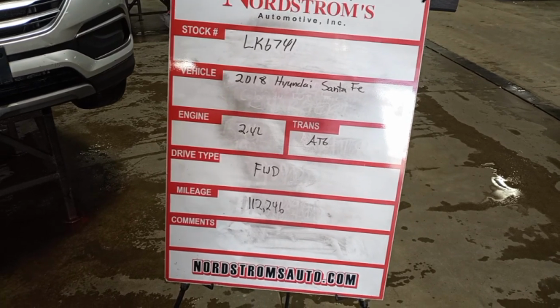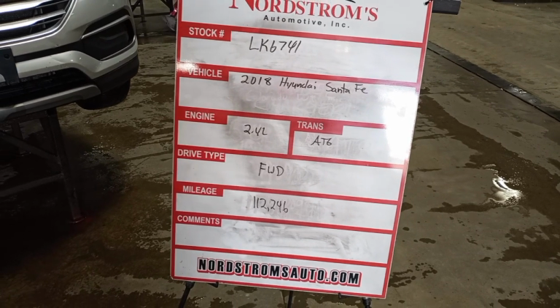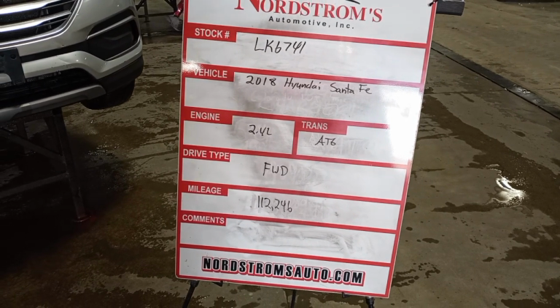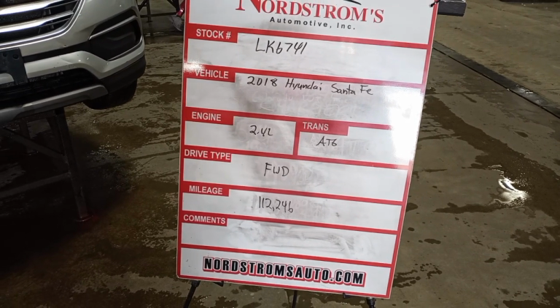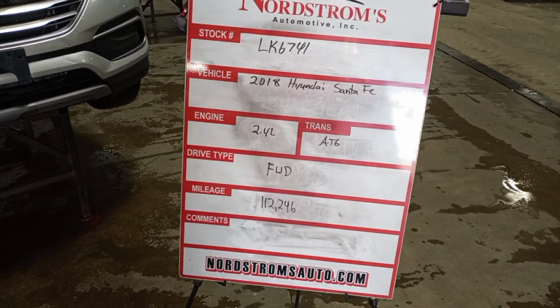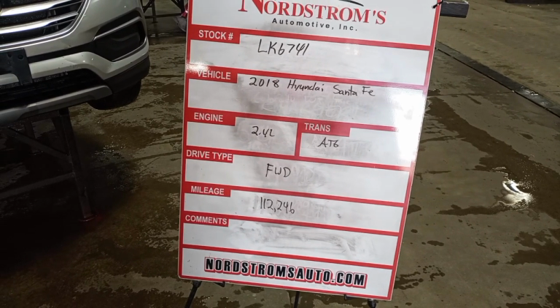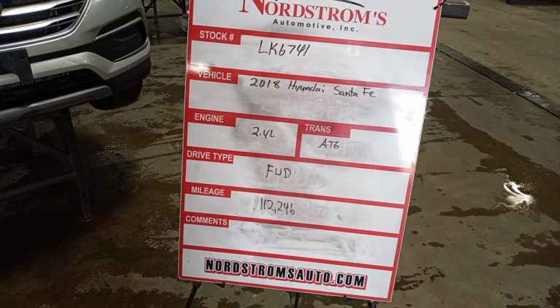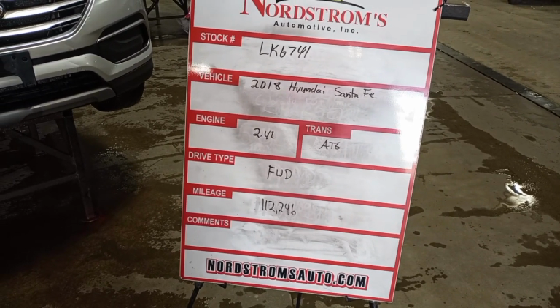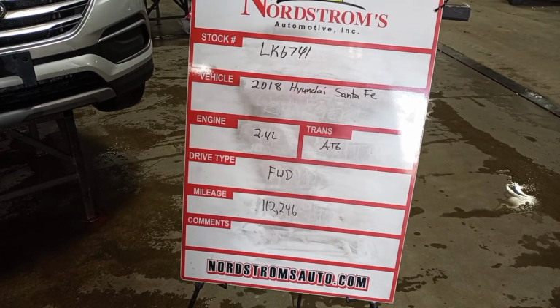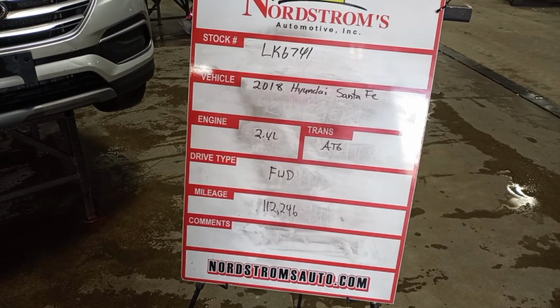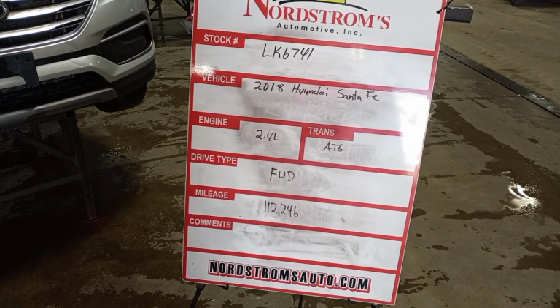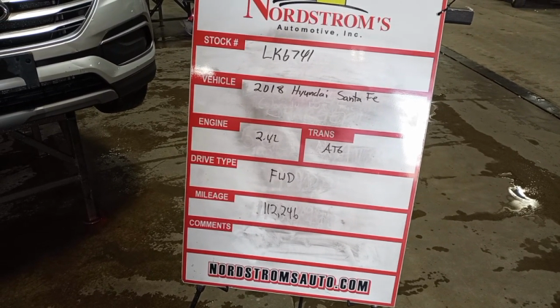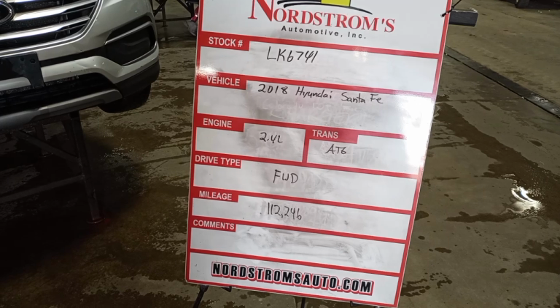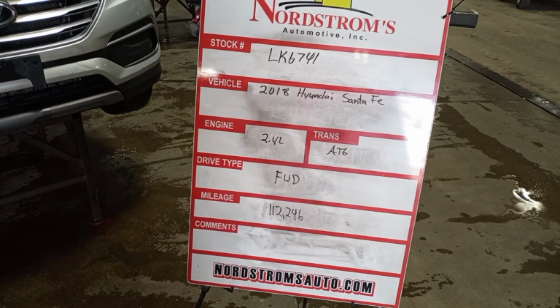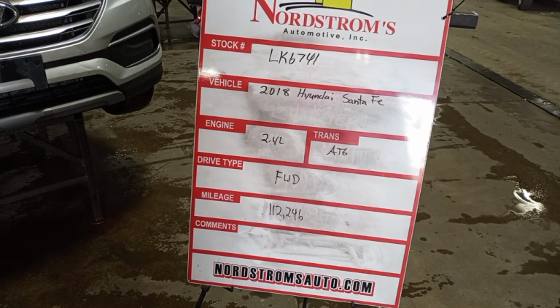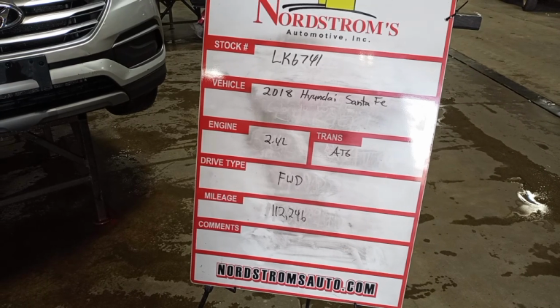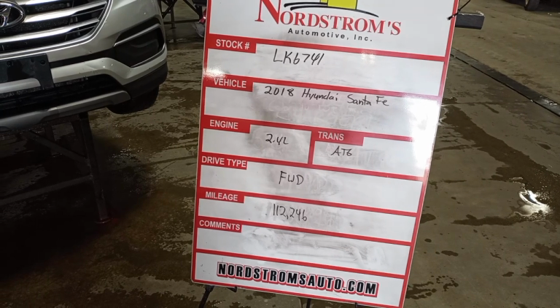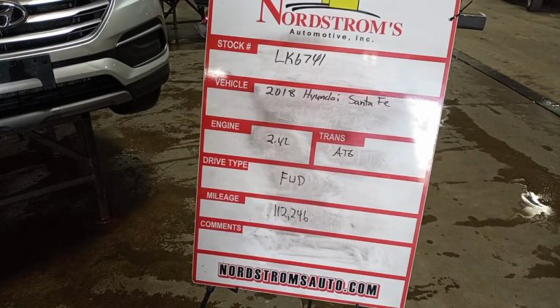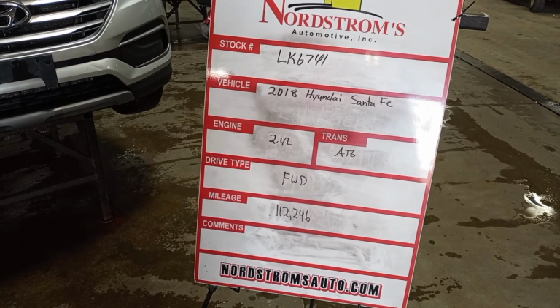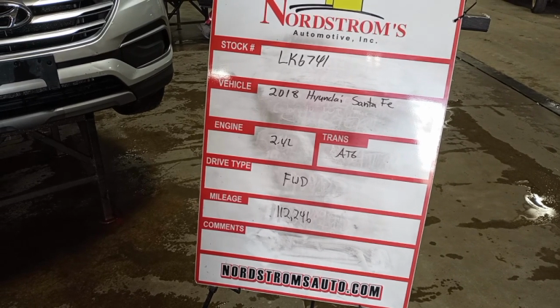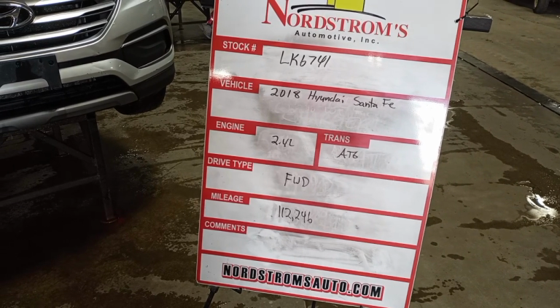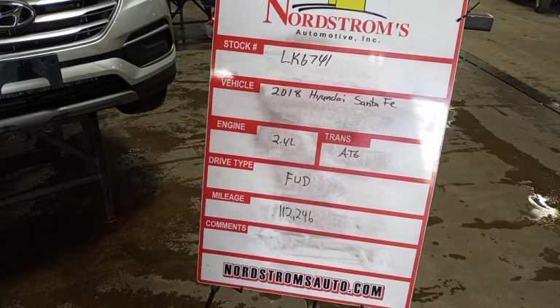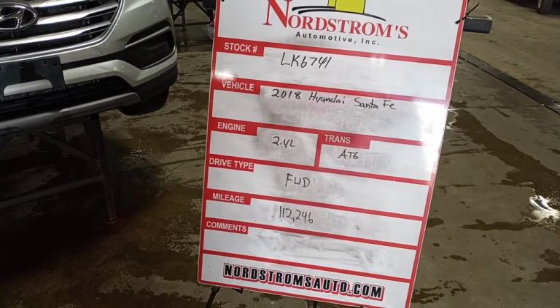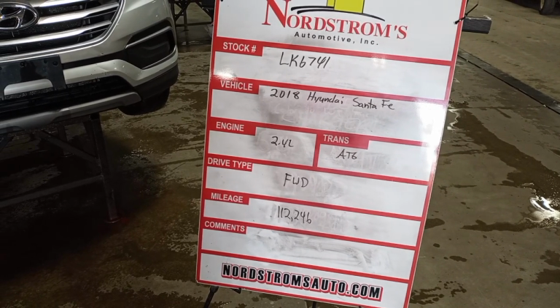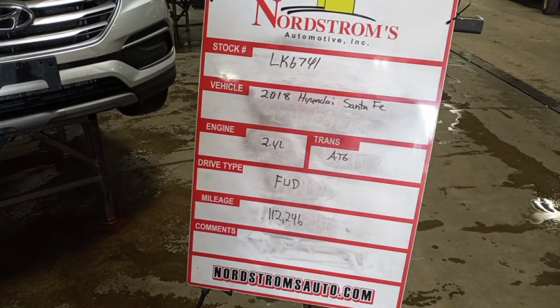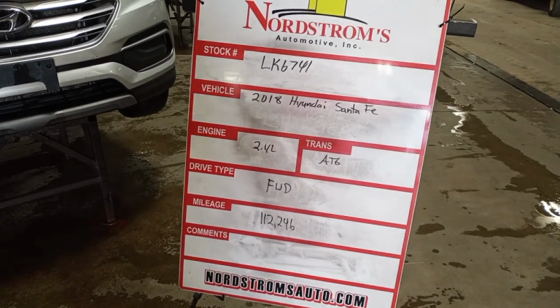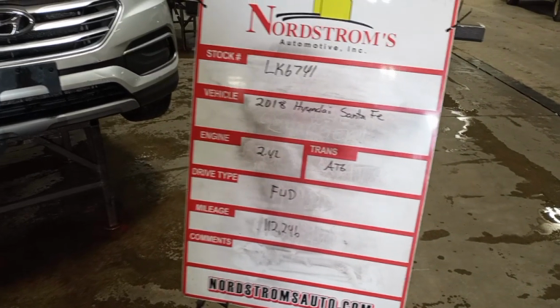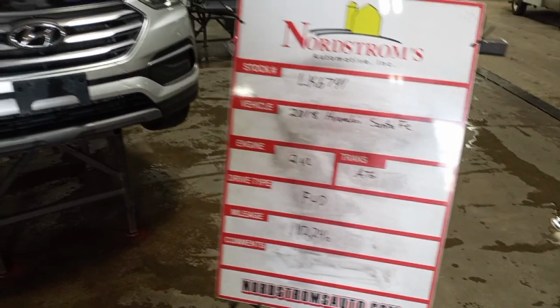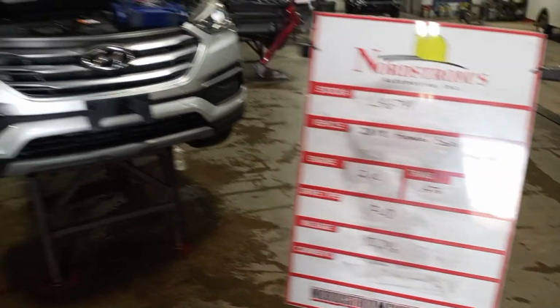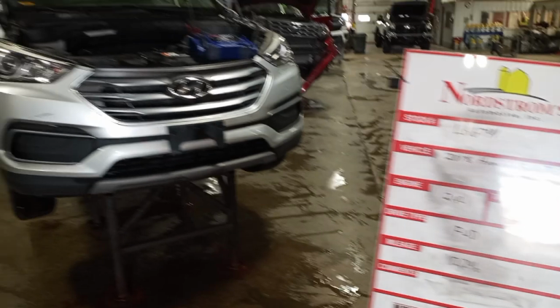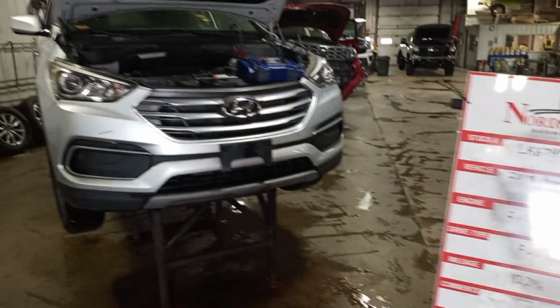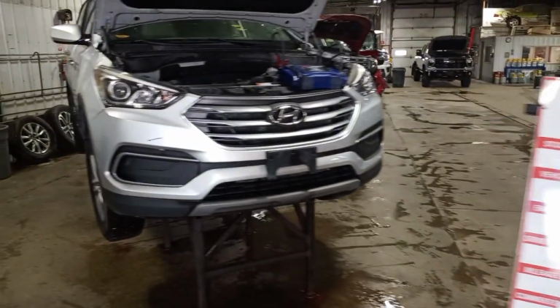Stock number LK6741, 2018 Hyundai Santa Fe, base model, 2.4L, automatic 6-speed, front wheel drive with 112,246 miles. Miles are estimated.